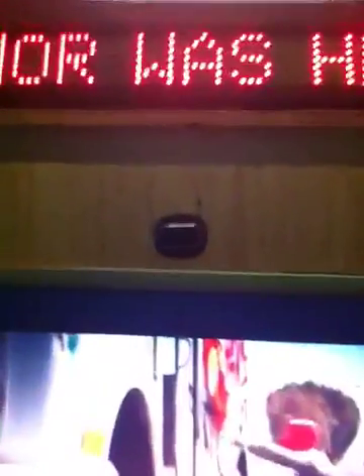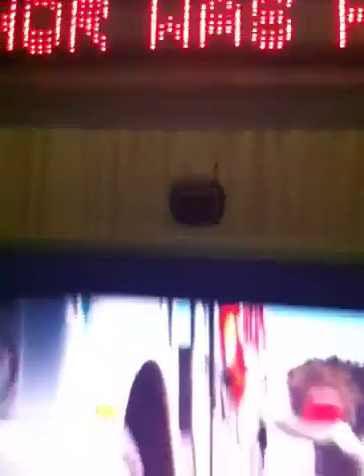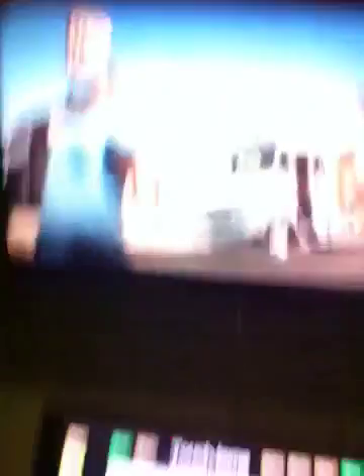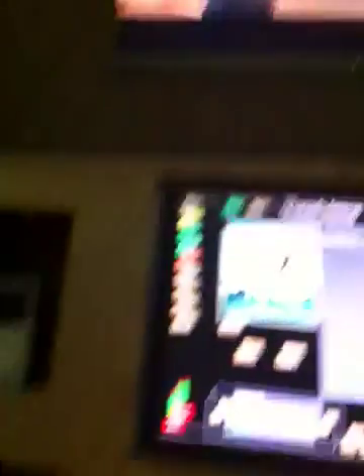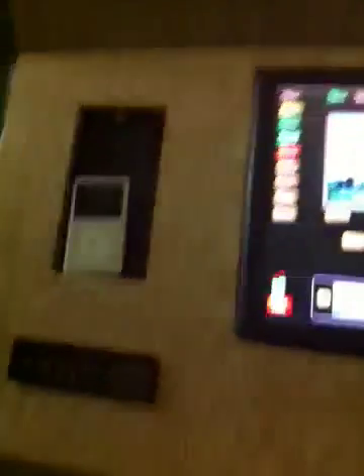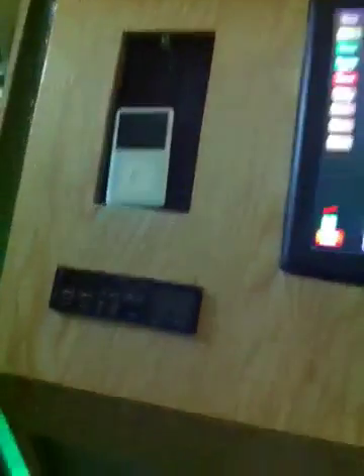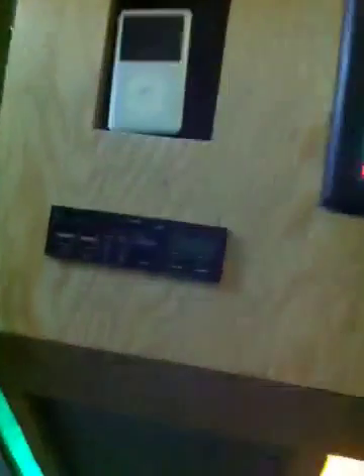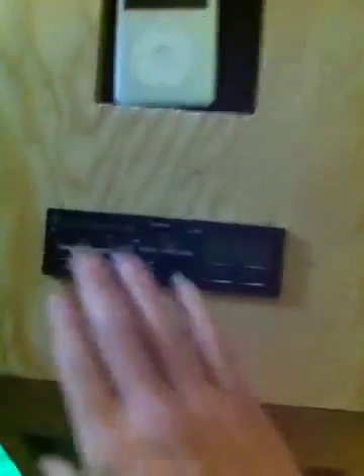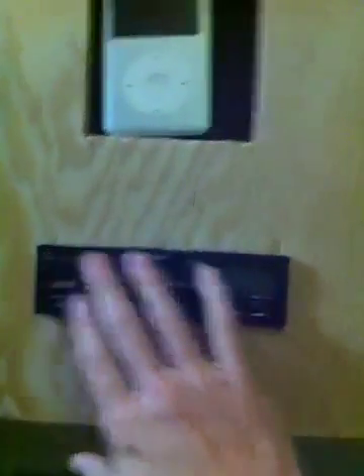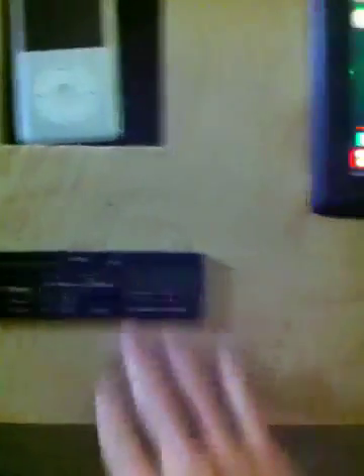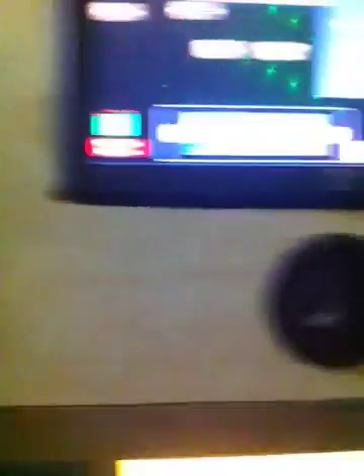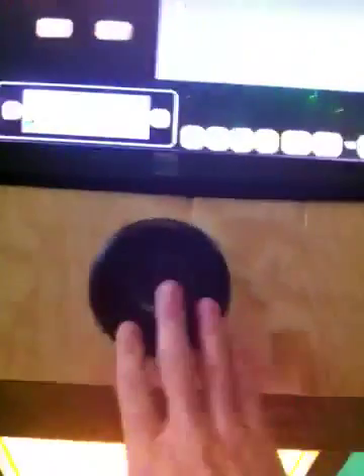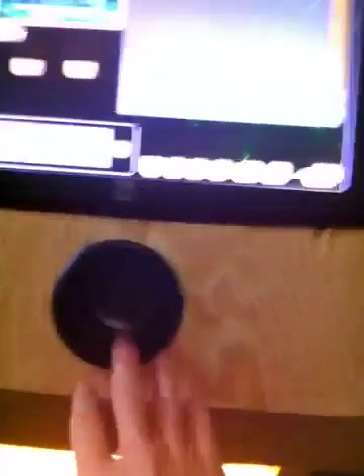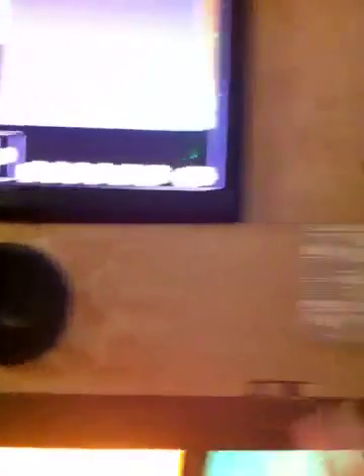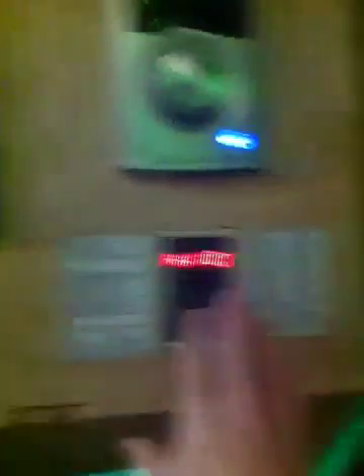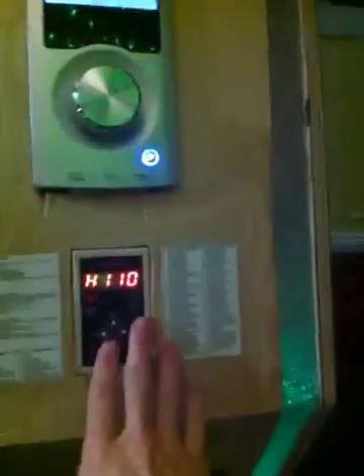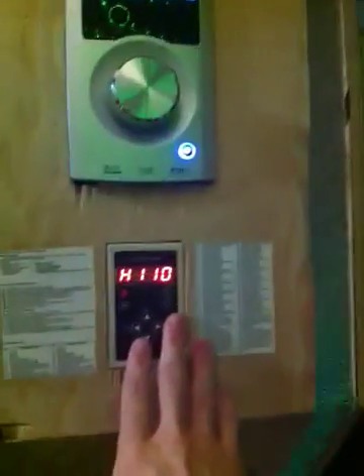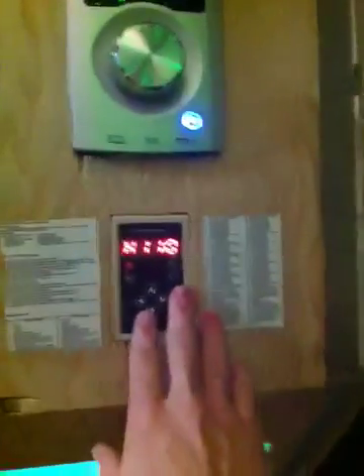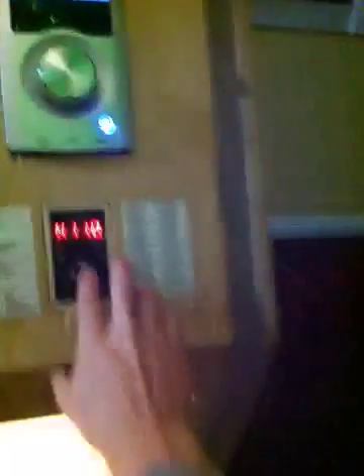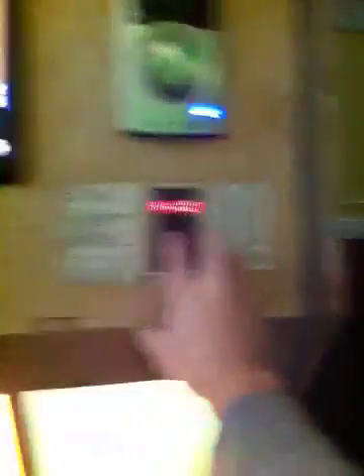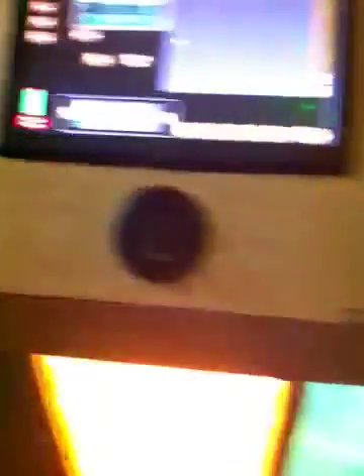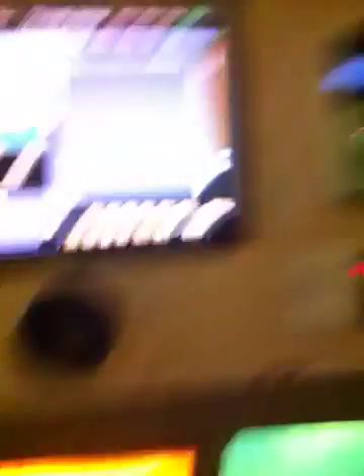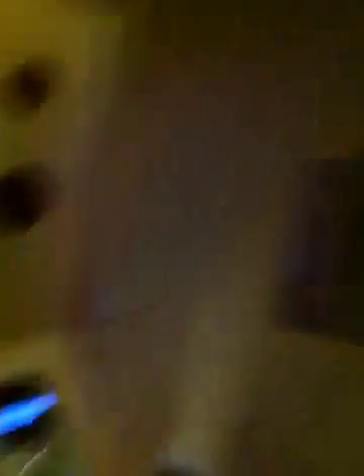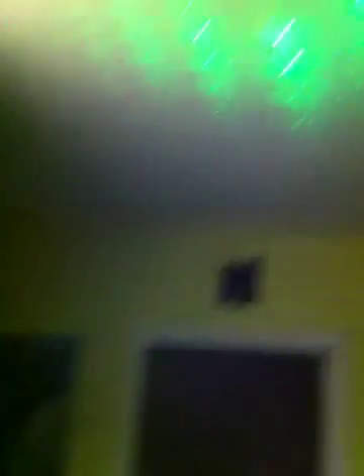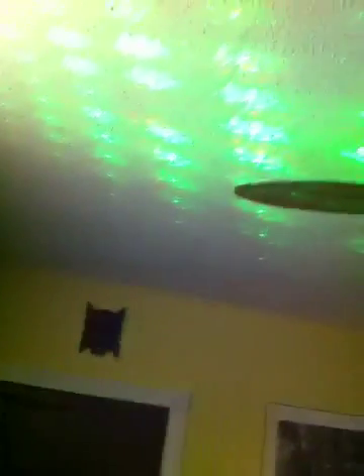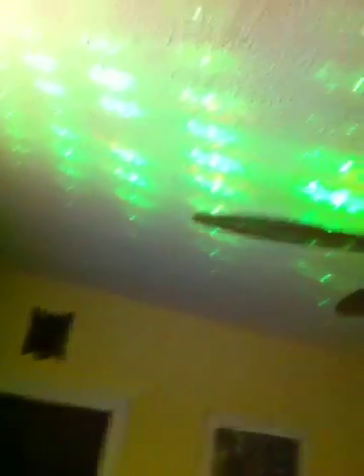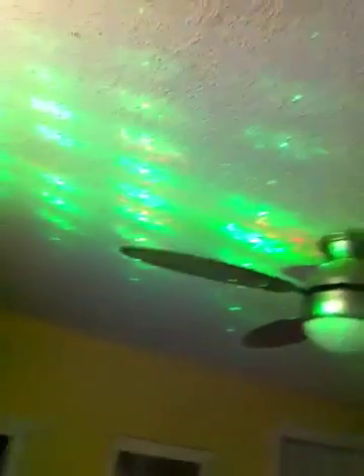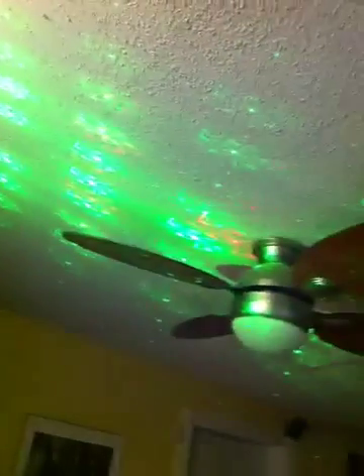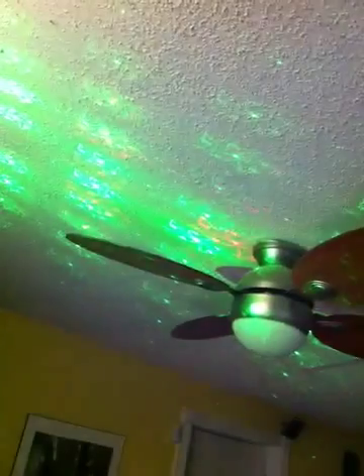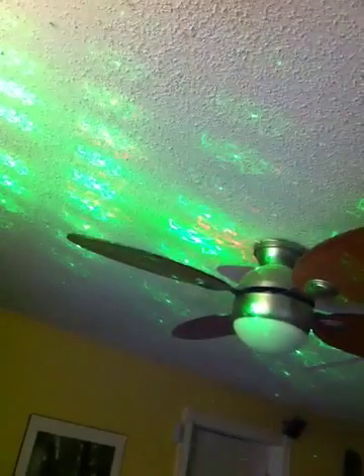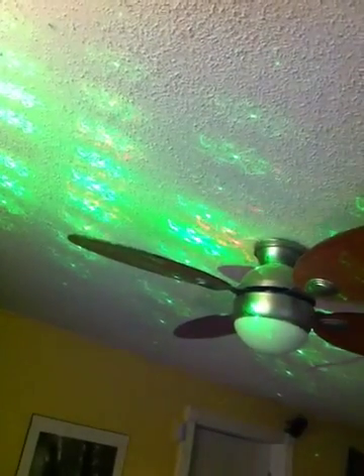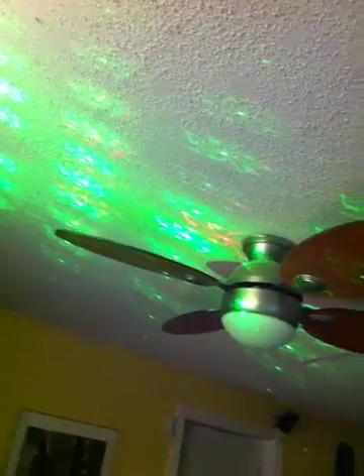Webcam — controls I haven't hooked up yet for the computer. Center channel speaker. Controls for the LED lights. And lasers.